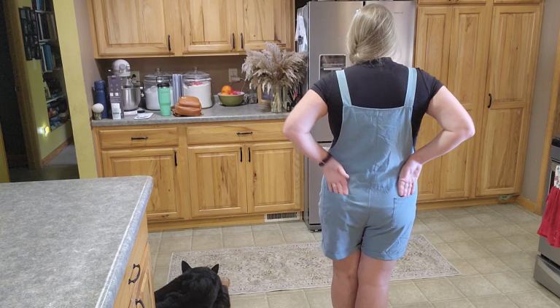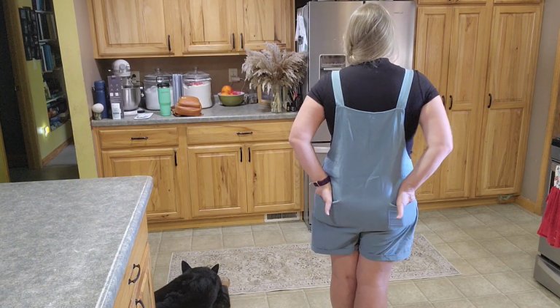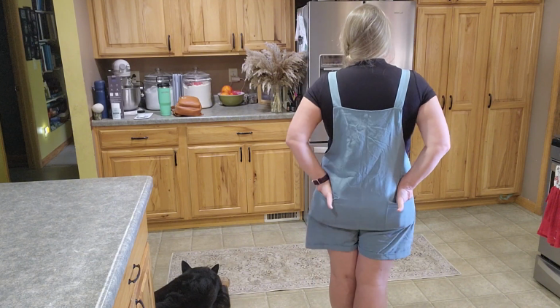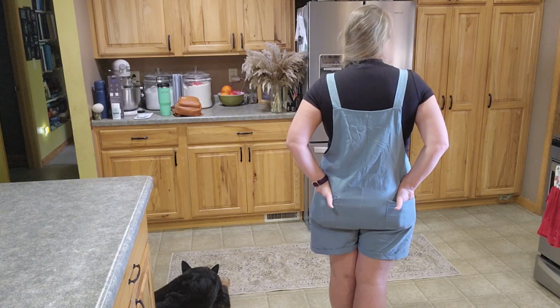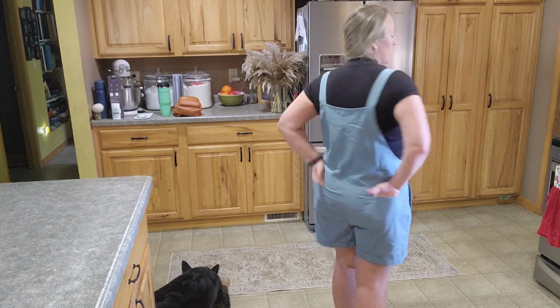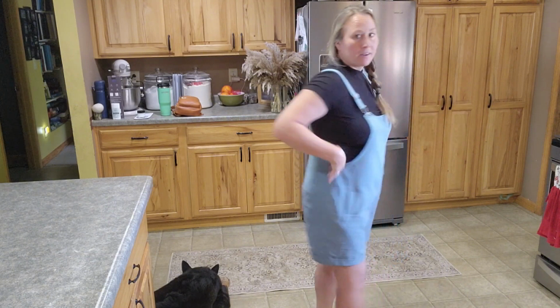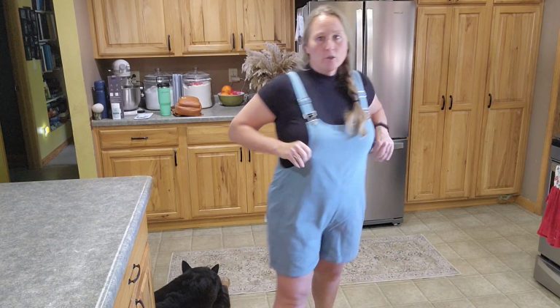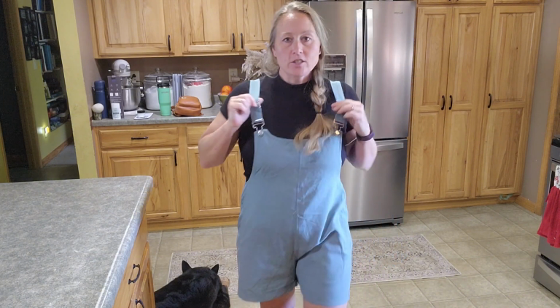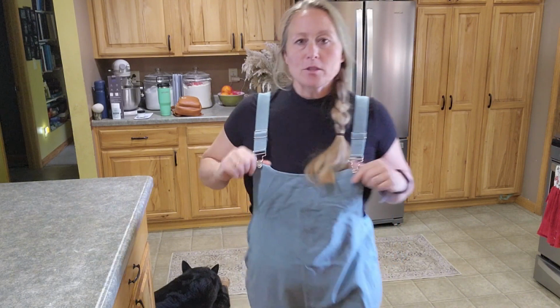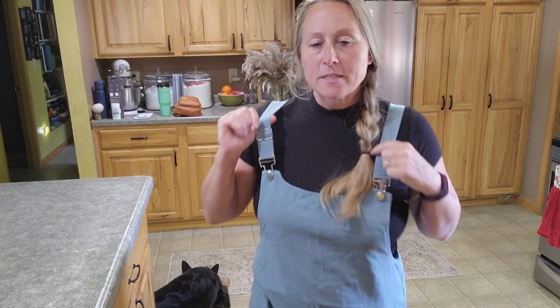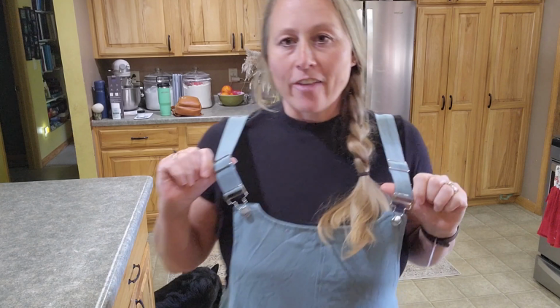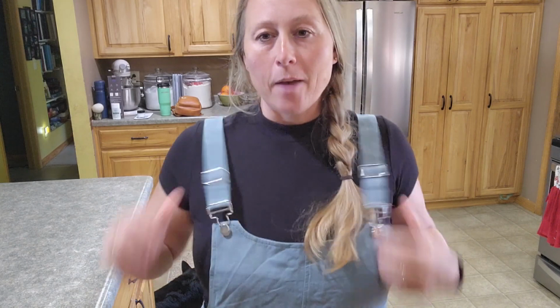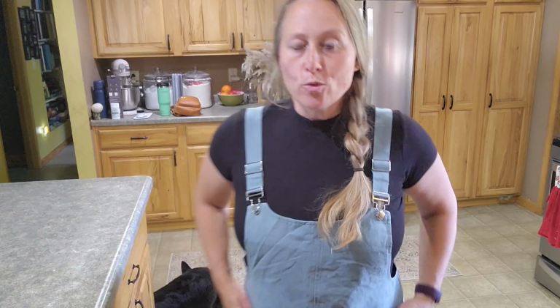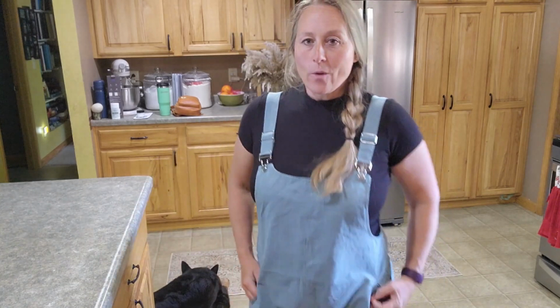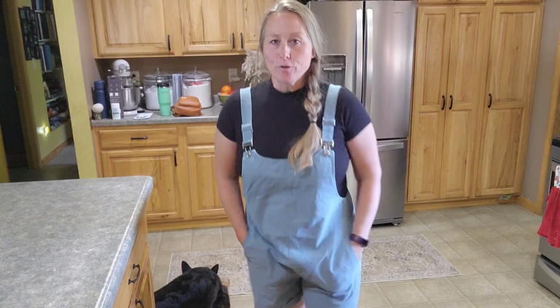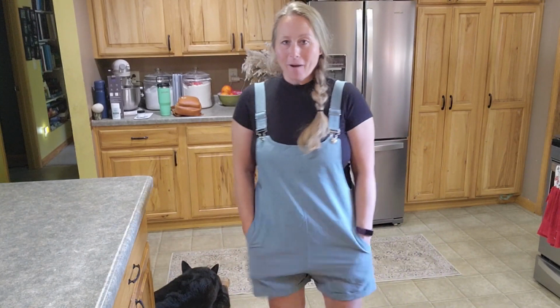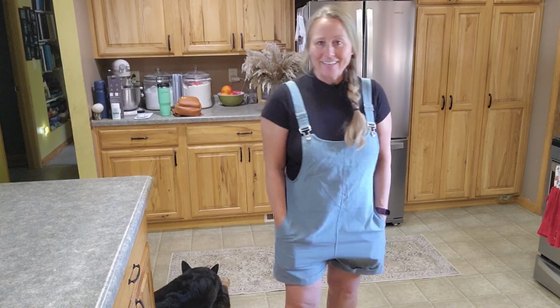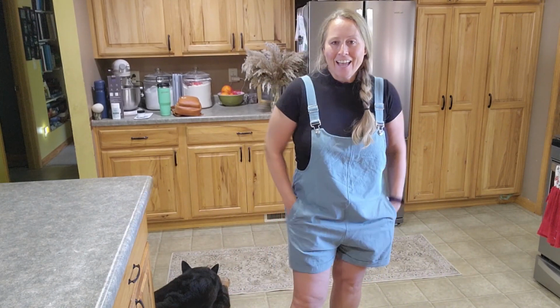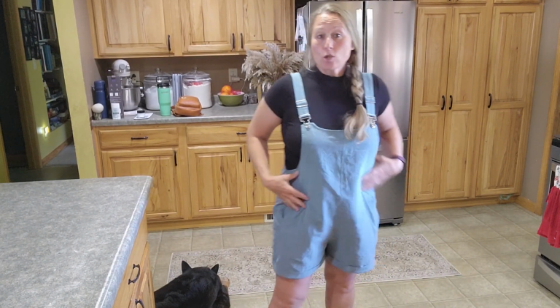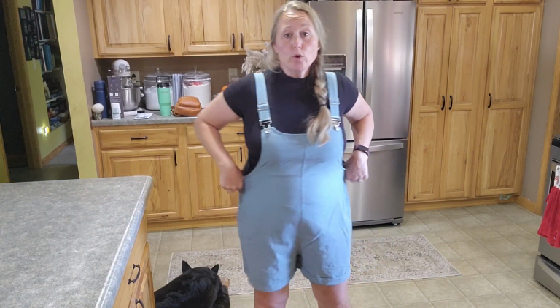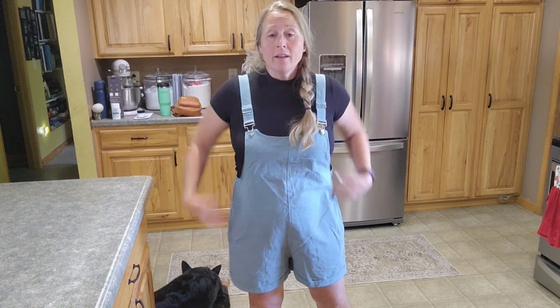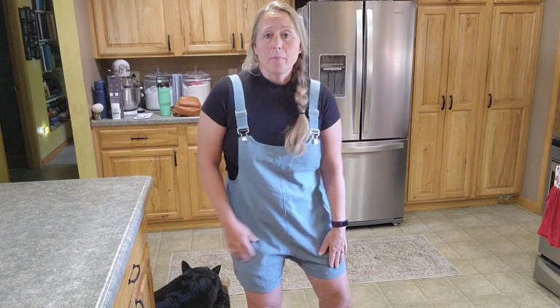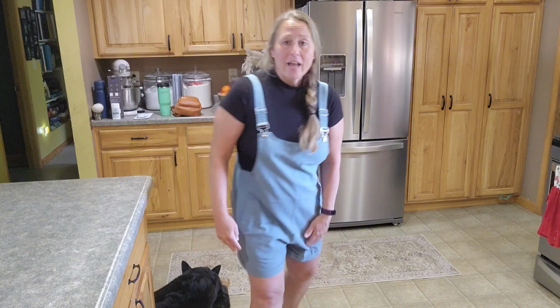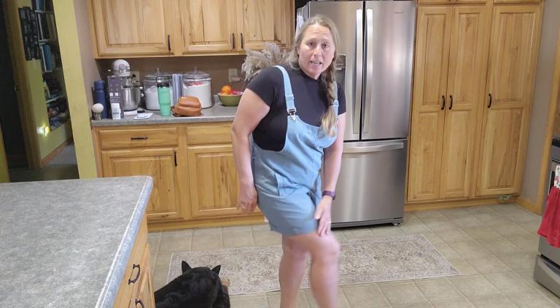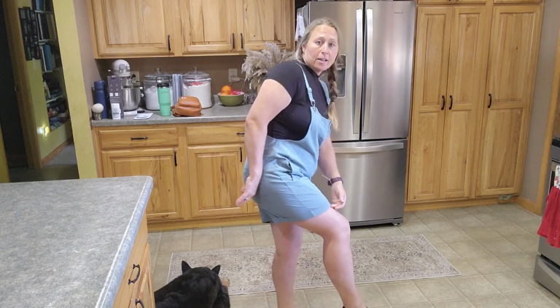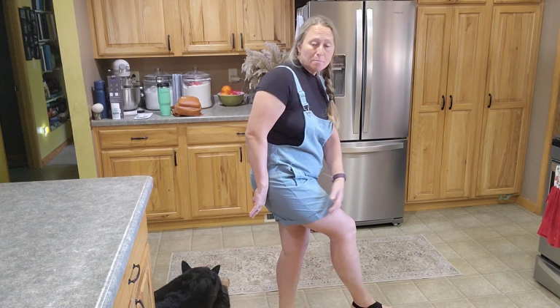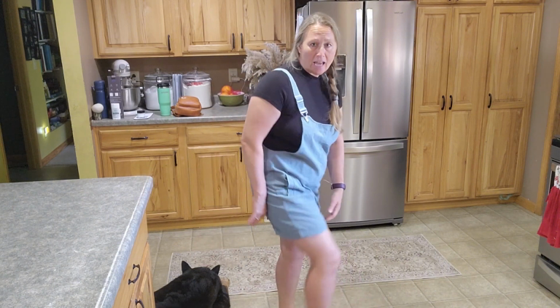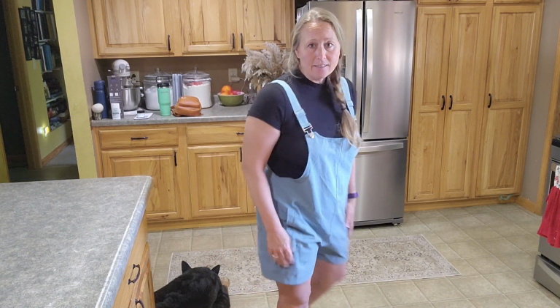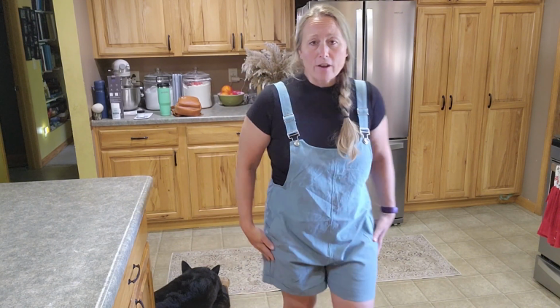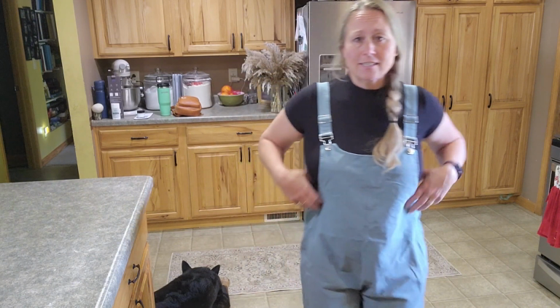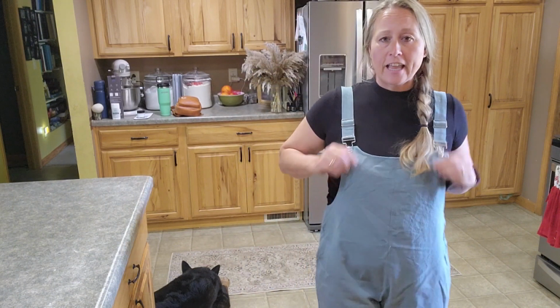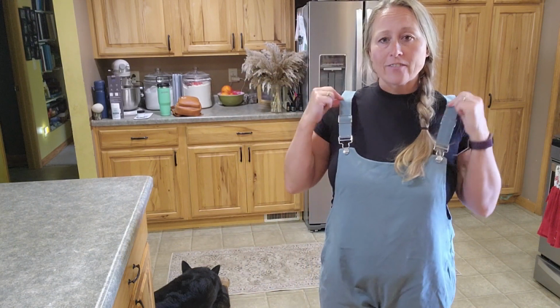So you do have two pockets here in the back. You have the adjustable straps here at the top. You do also have two front pockets and it's quite roomy. I would say it's mid-thigh, so I feel like it's got a good length.